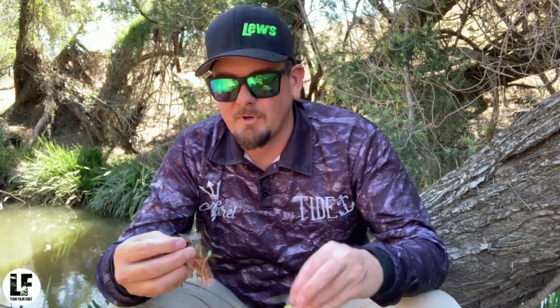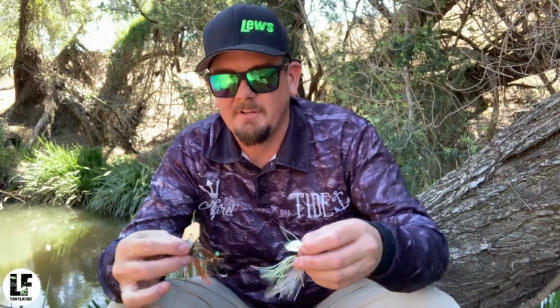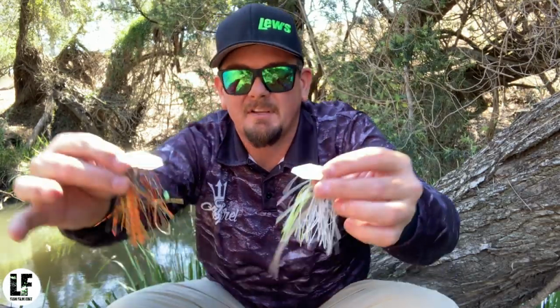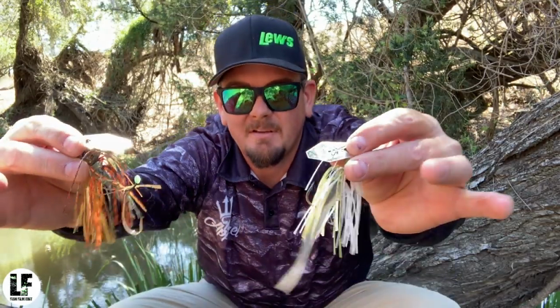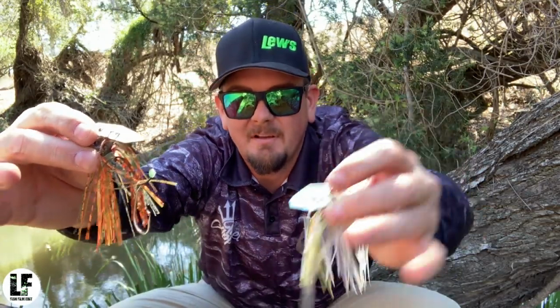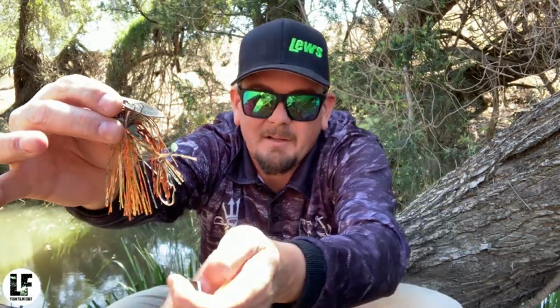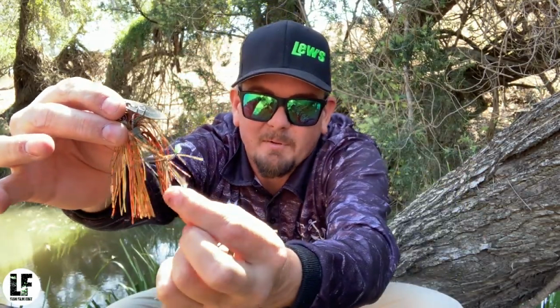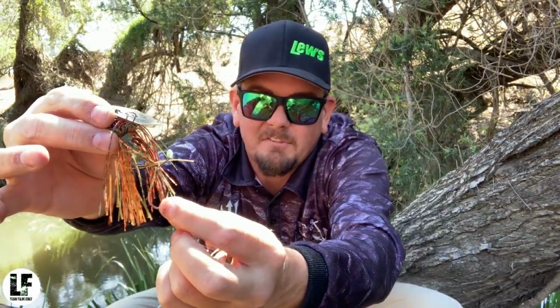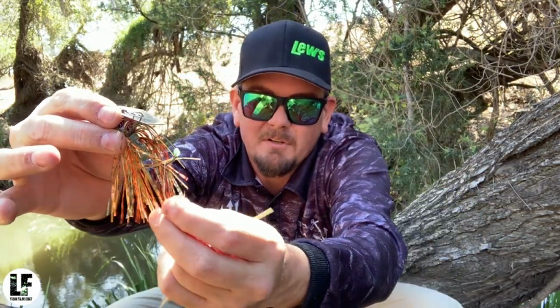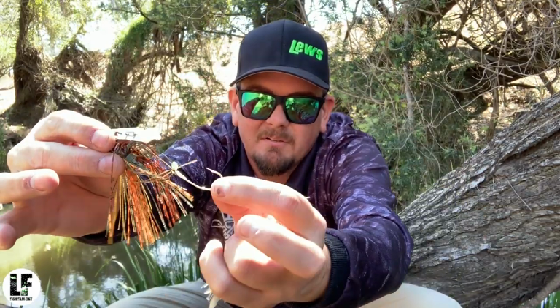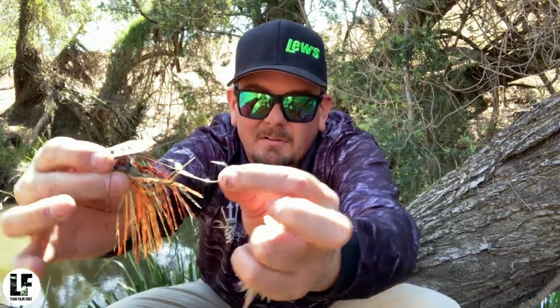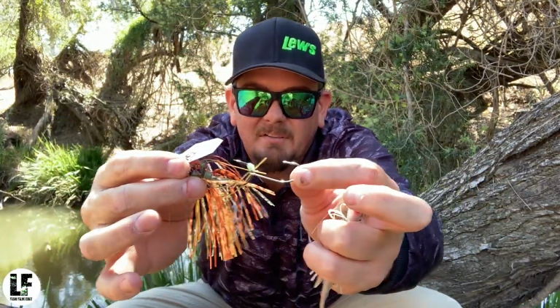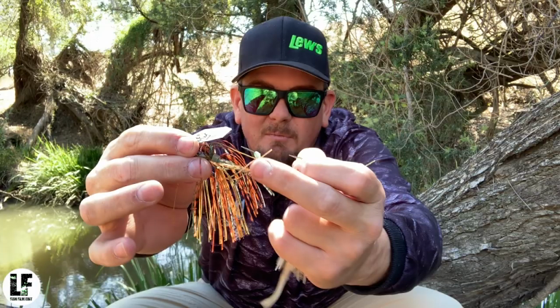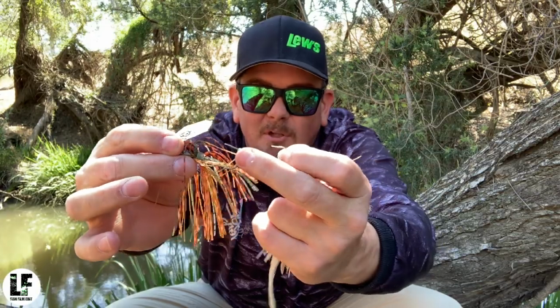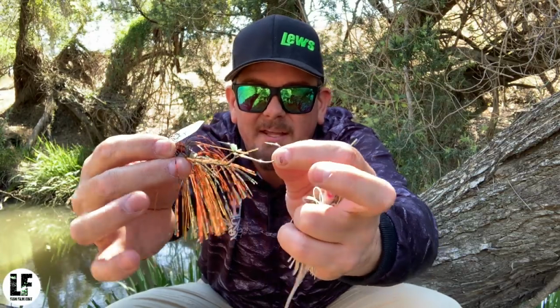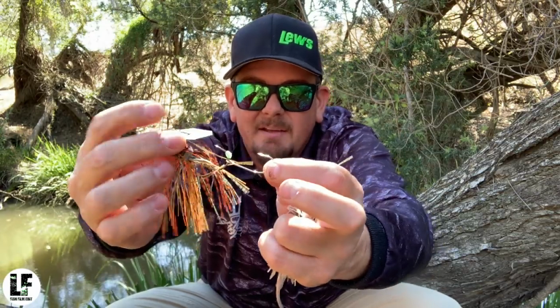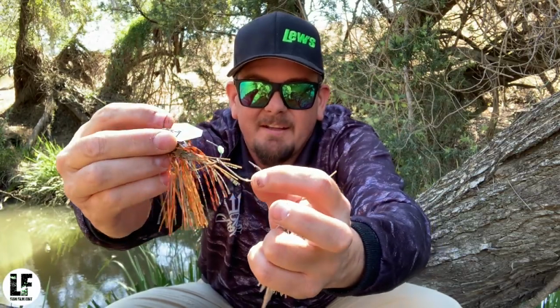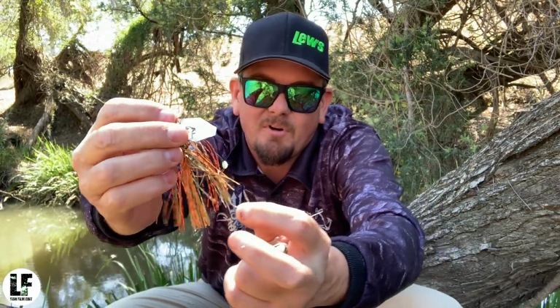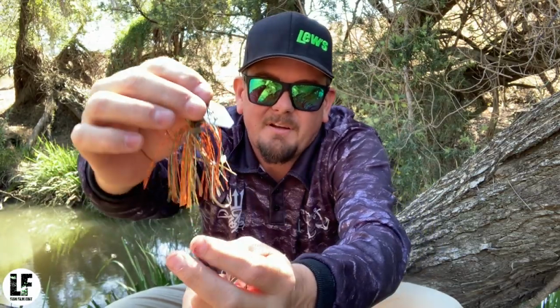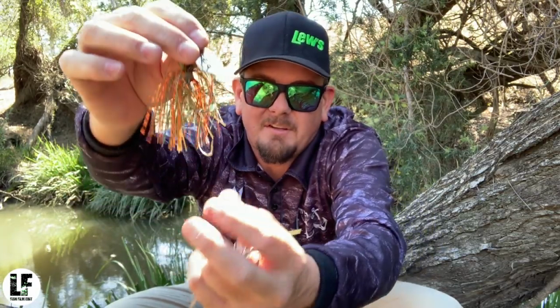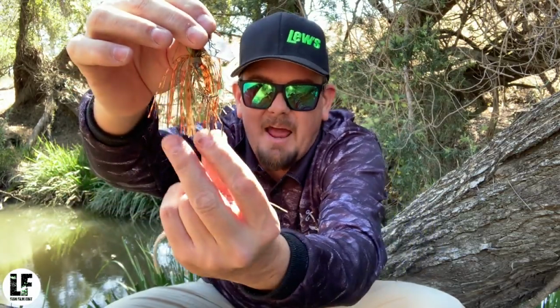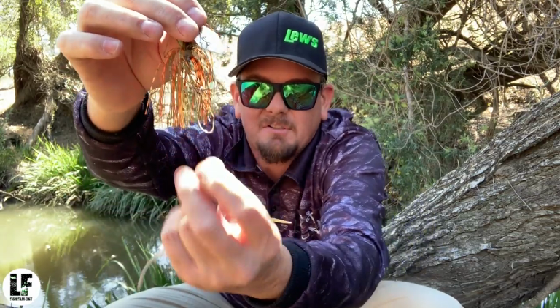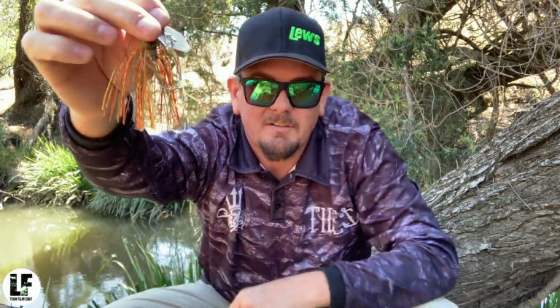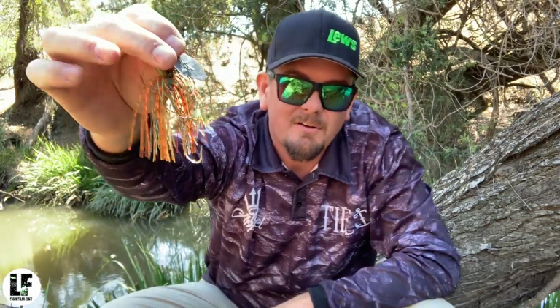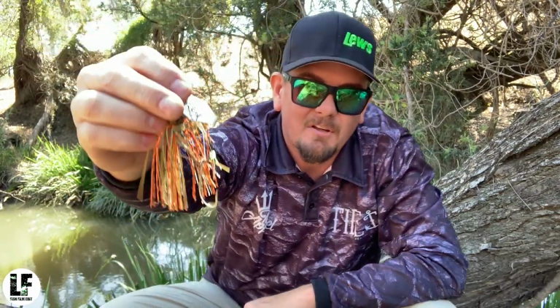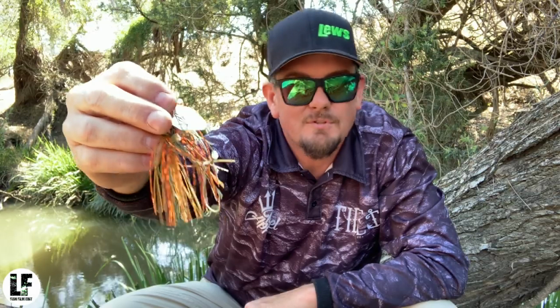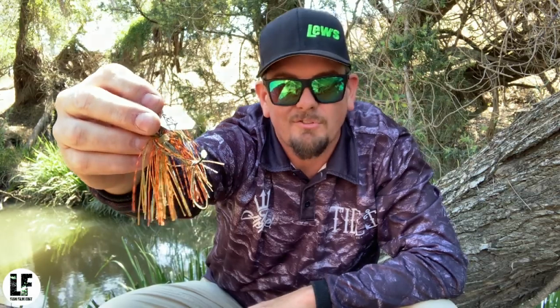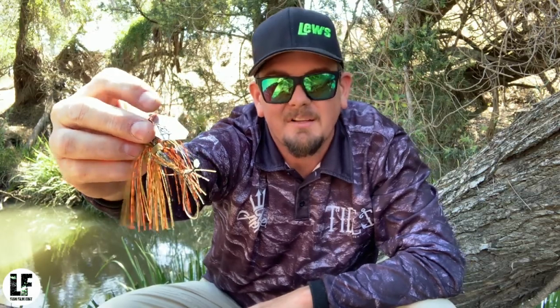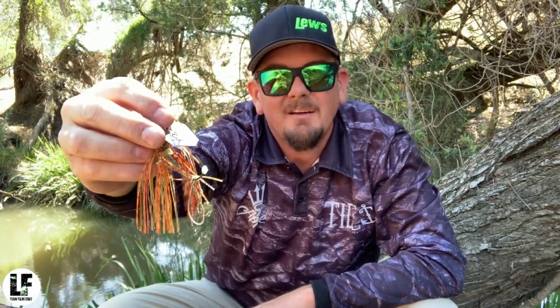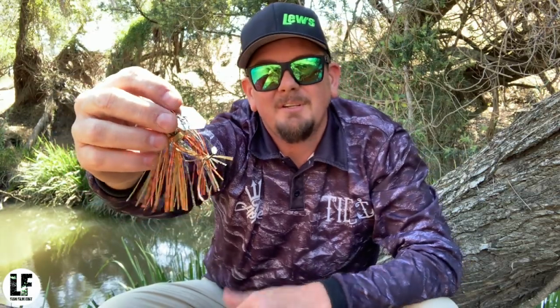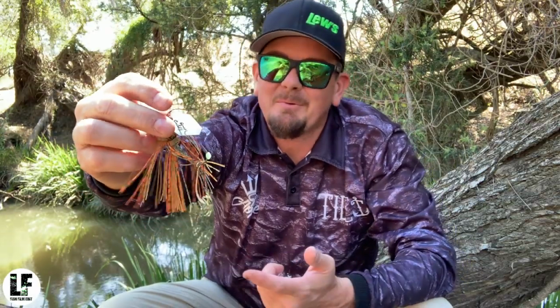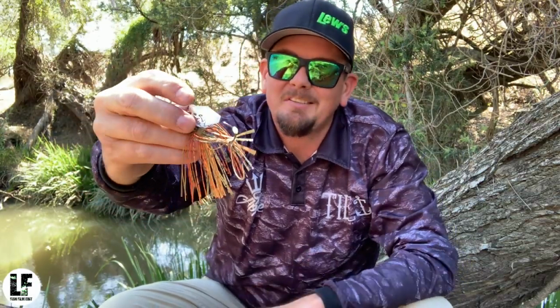Out of the box you can see it comes rigged with a little stinger hook, kept on with a little glow bead. That's fine — it hangs just clear of the skirt, which is good for short strikes. I see it as more of an impoundment setup.